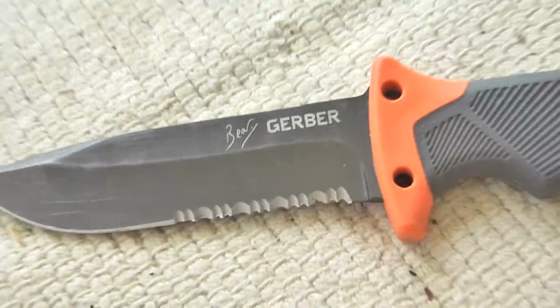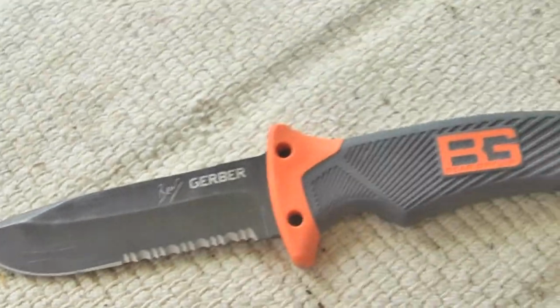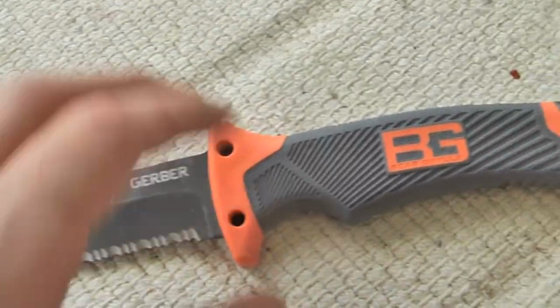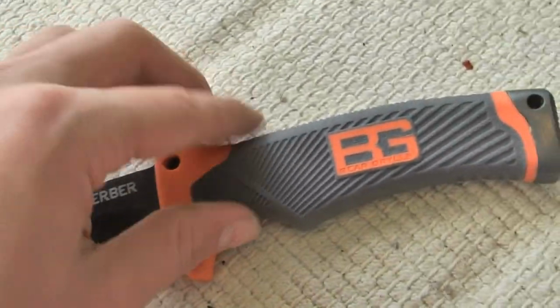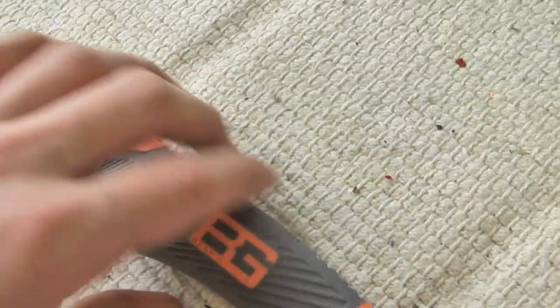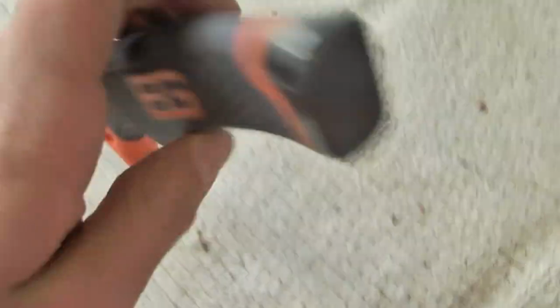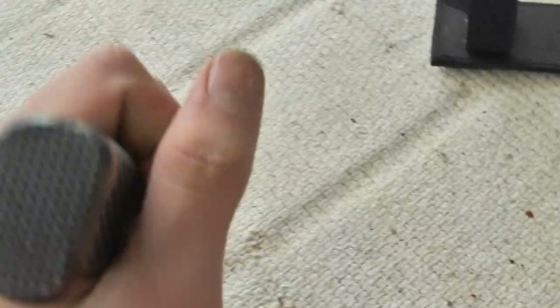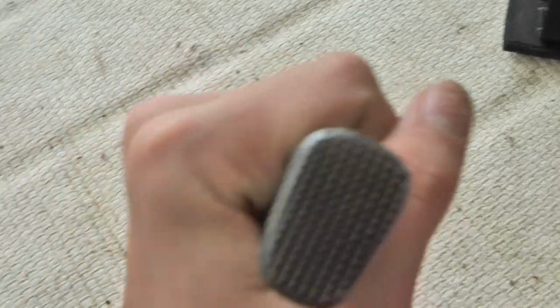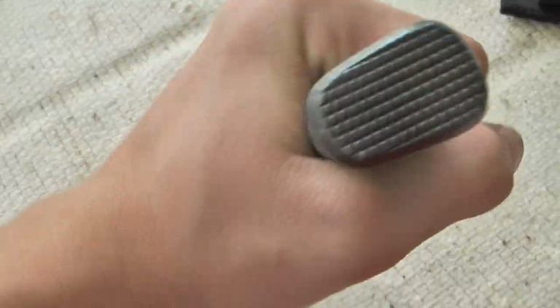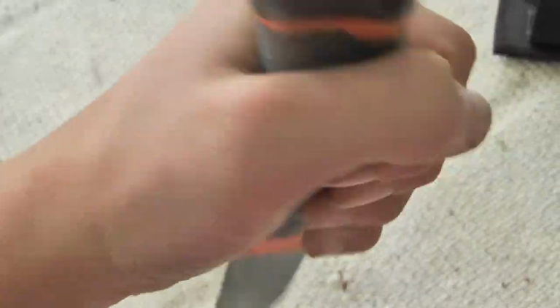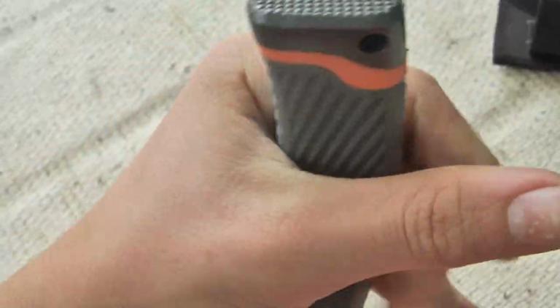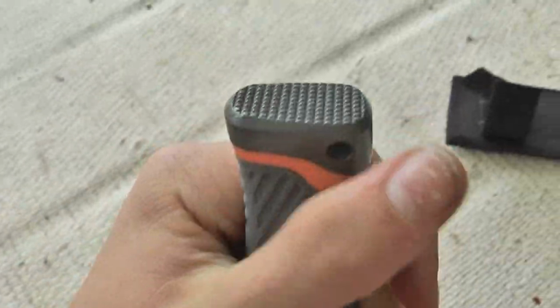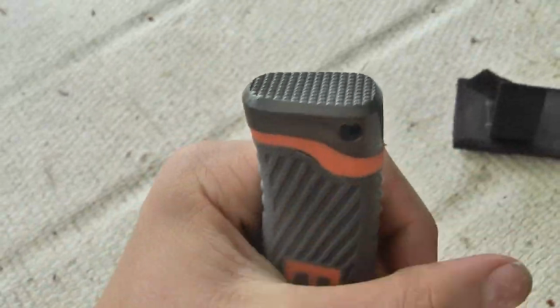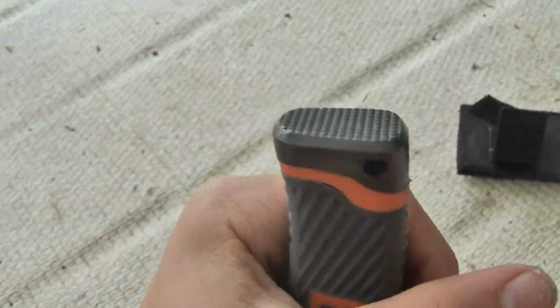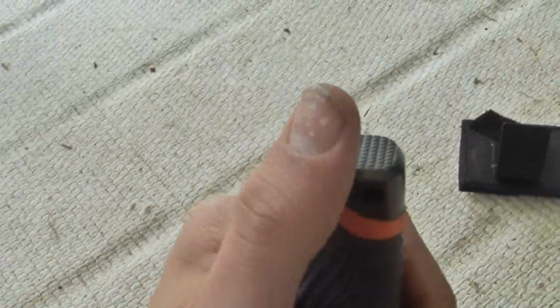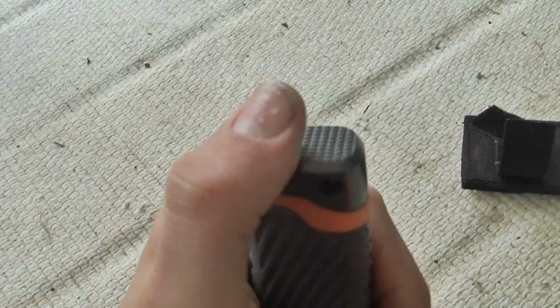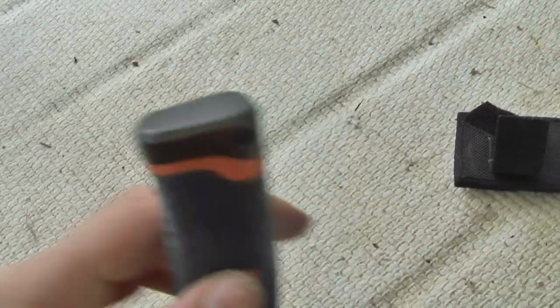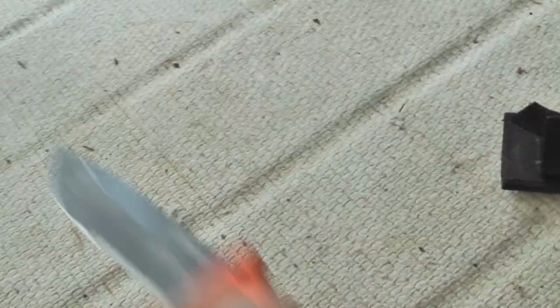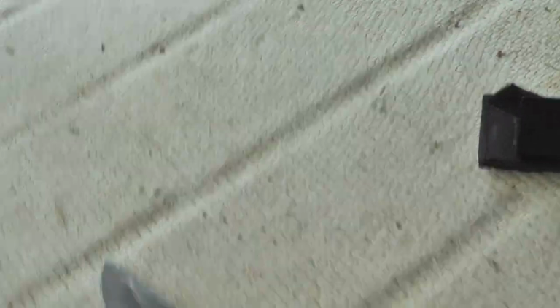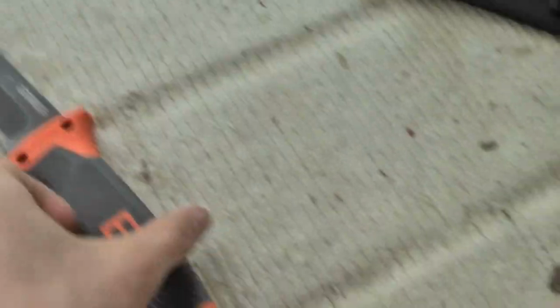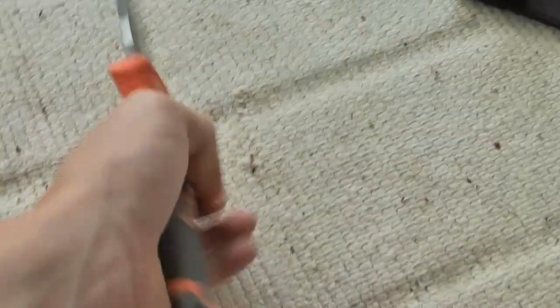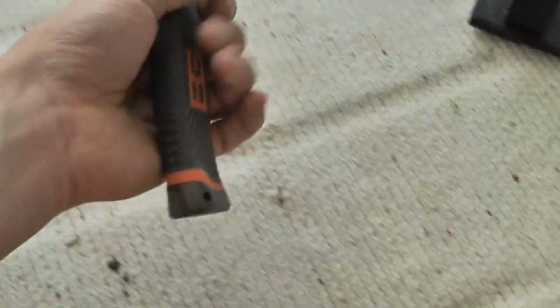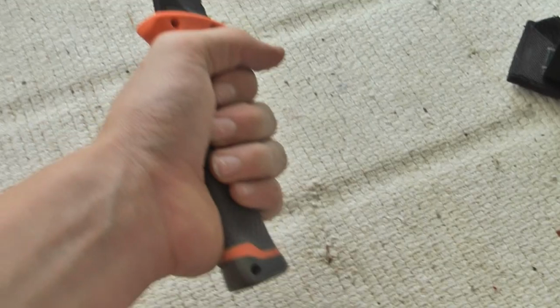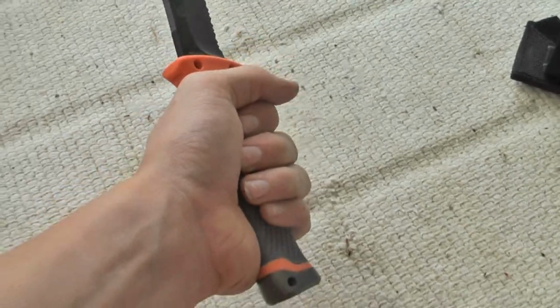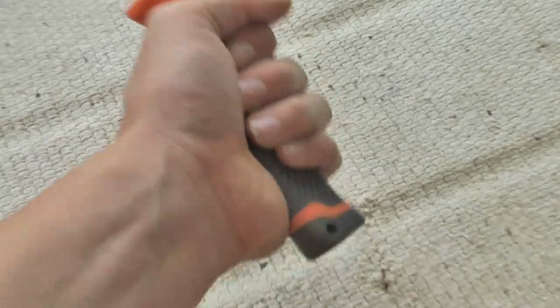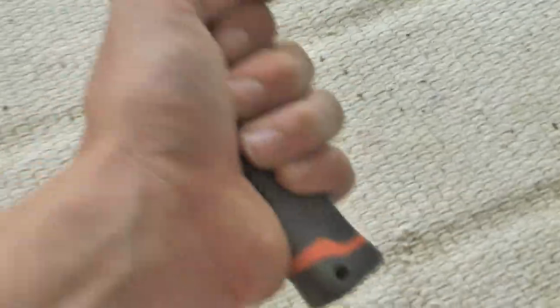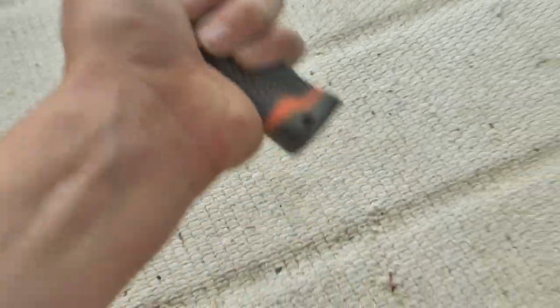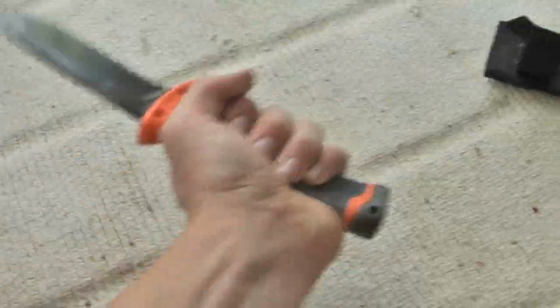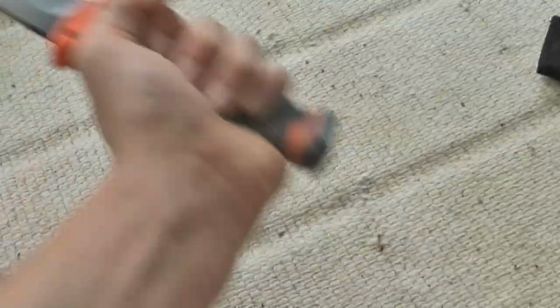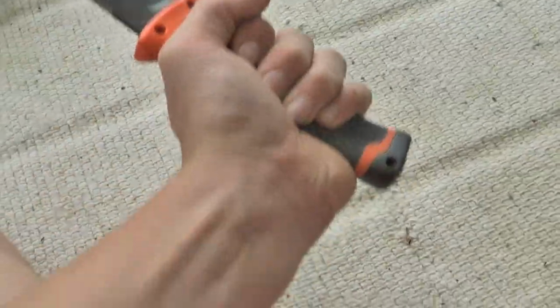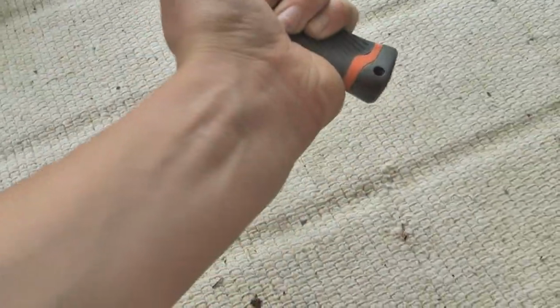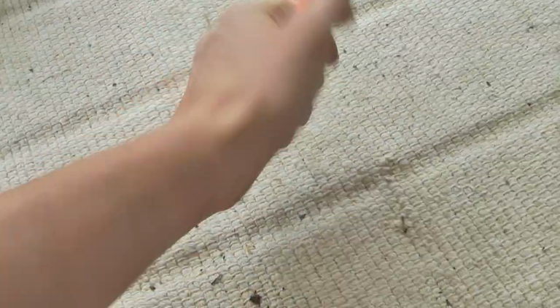On the back it's got a hammer pommel, which basically, when you're holding it, you can just use the hammer pommel to break stuff.